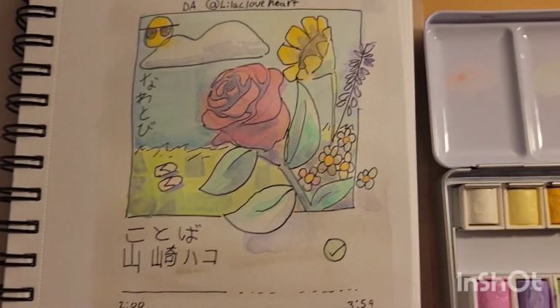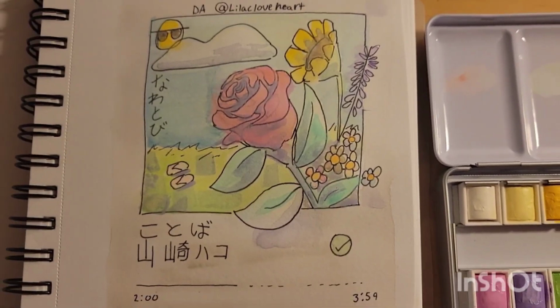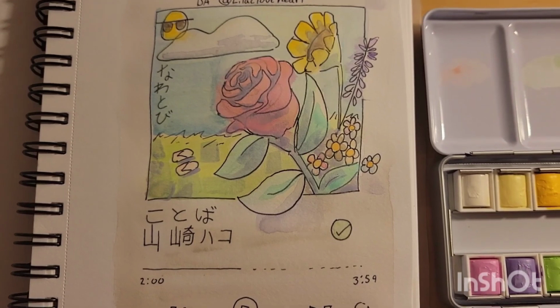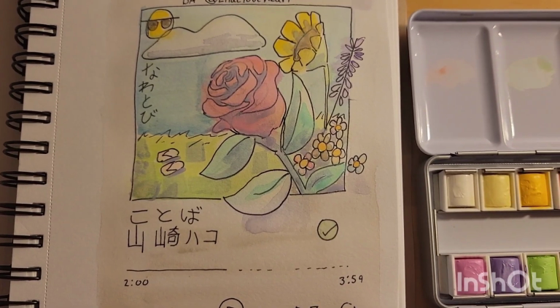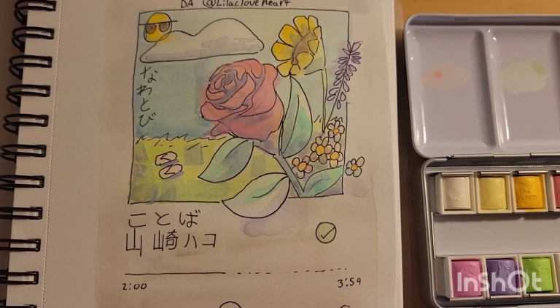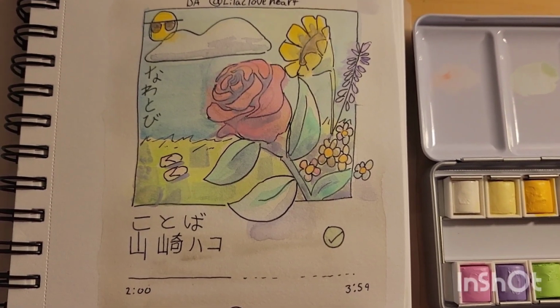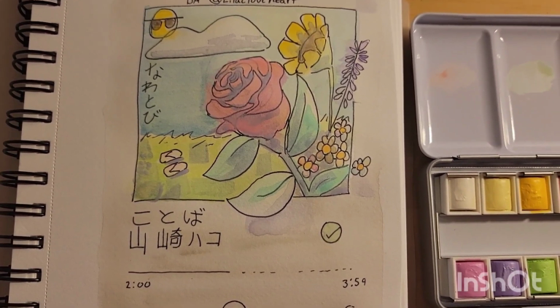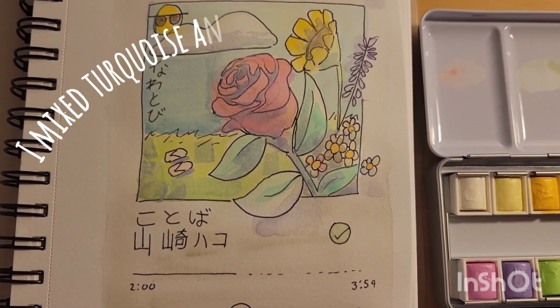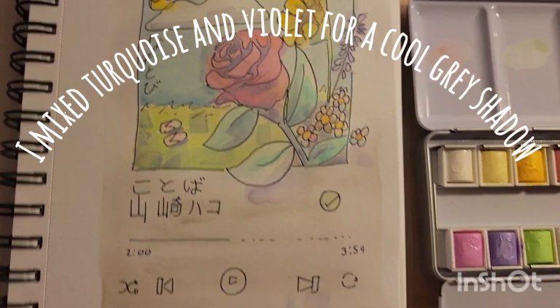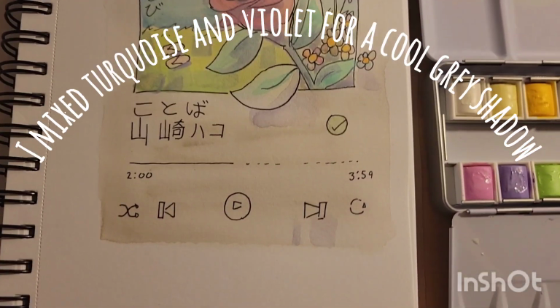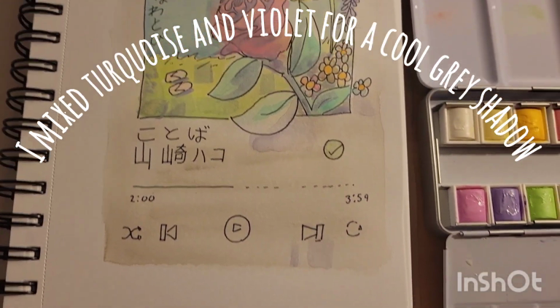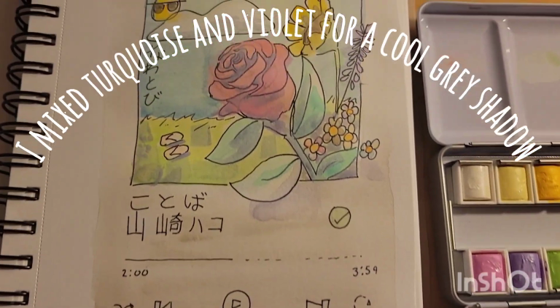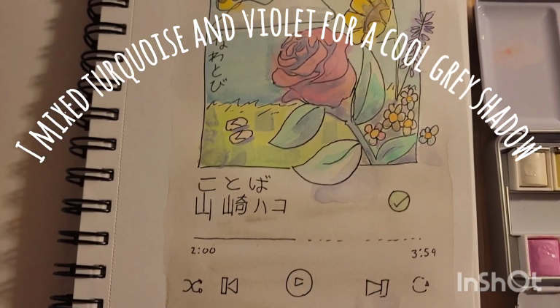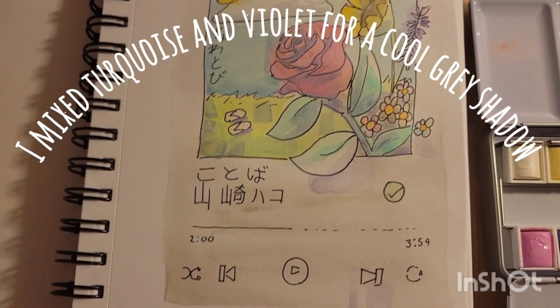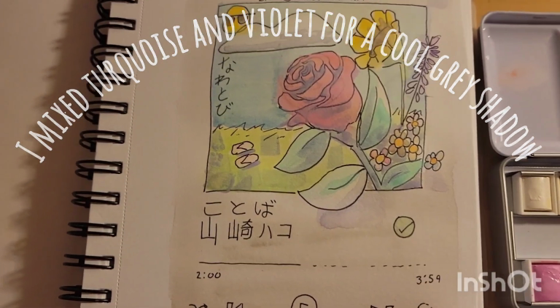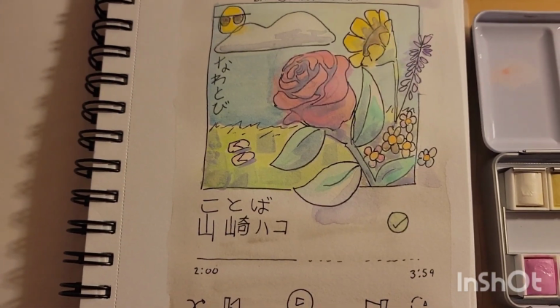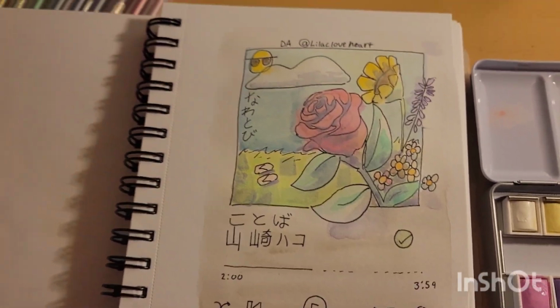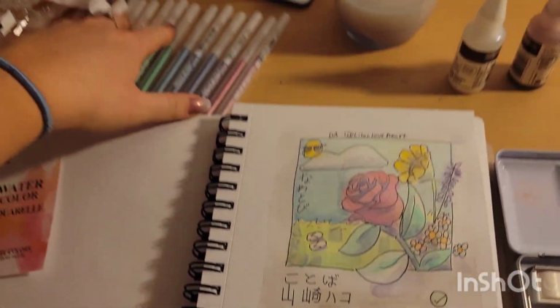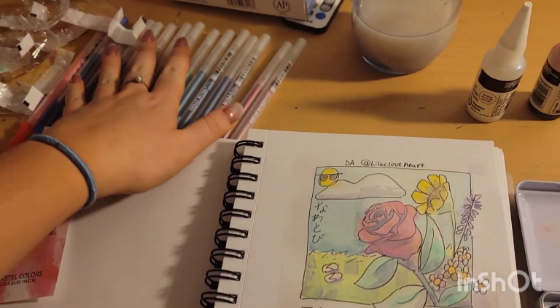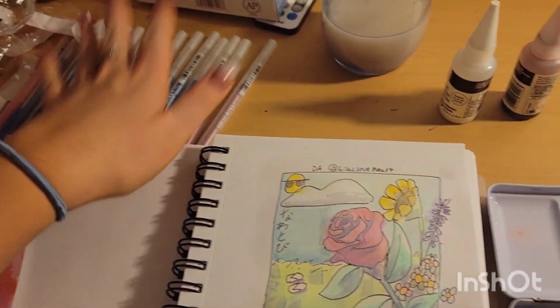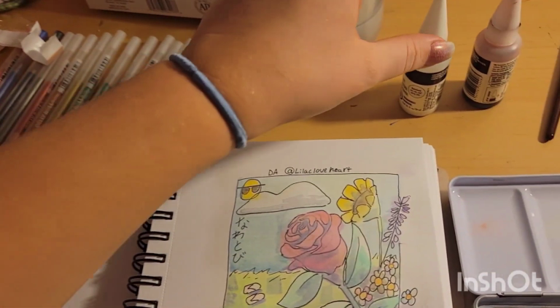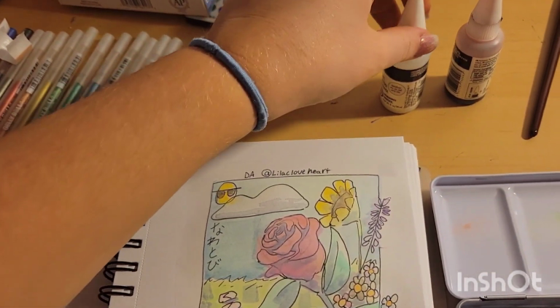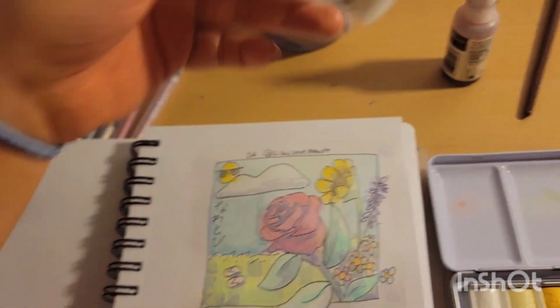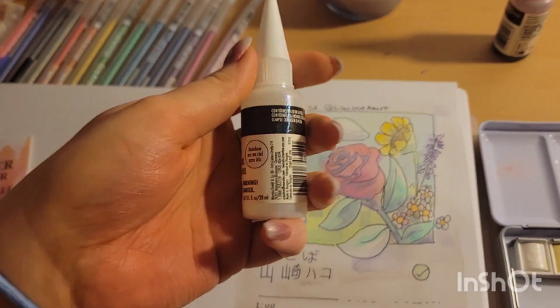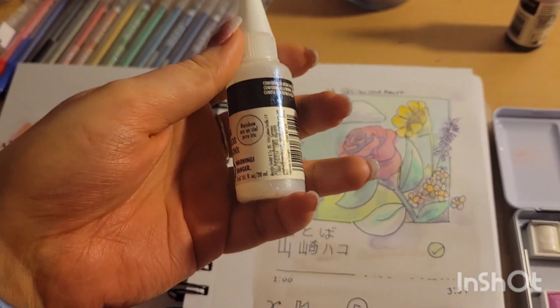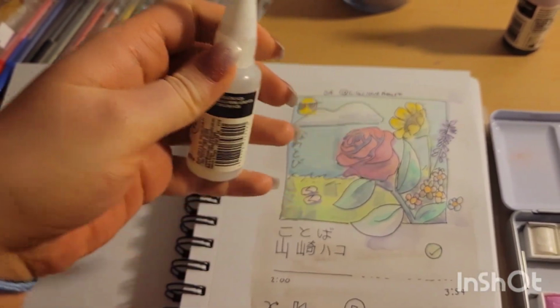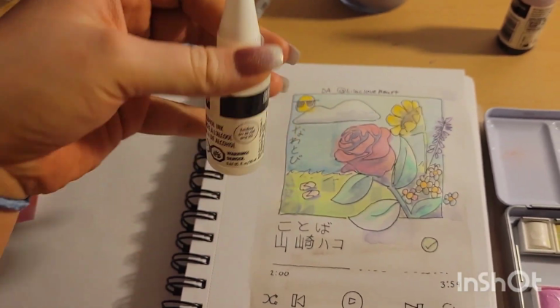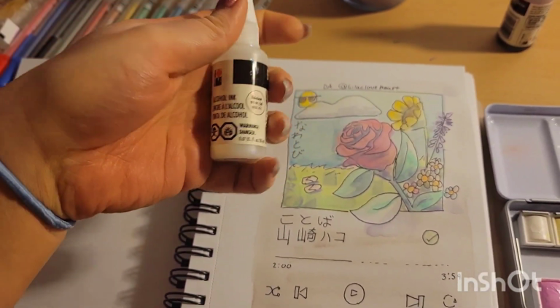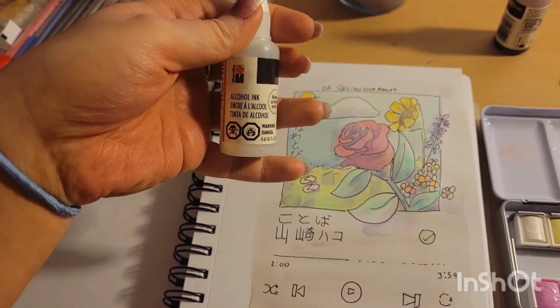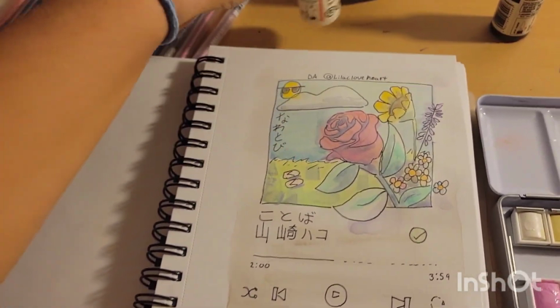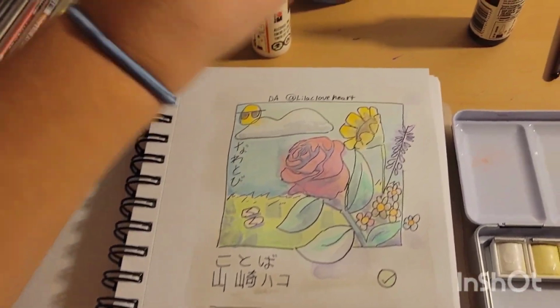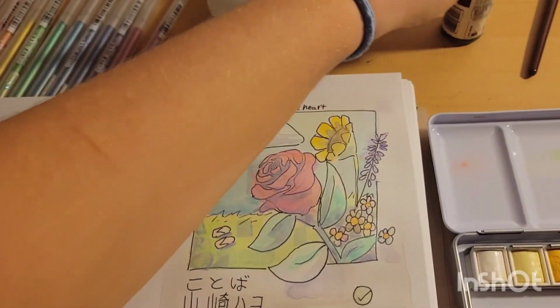So here's an update on how it looks after I attempted to add any depth. I will be adding in Gelly Roll next, and then we will be adding in some alcohol inks.